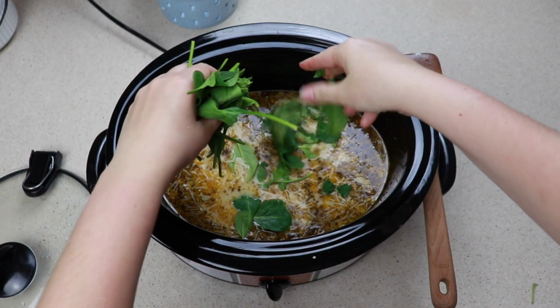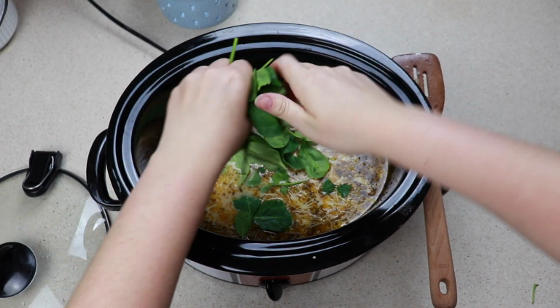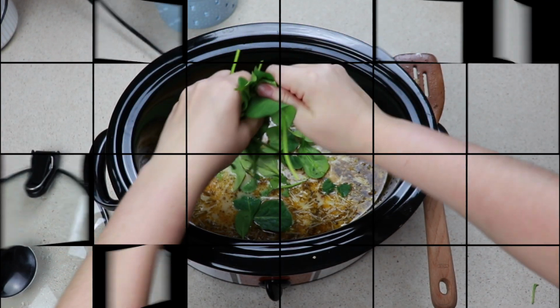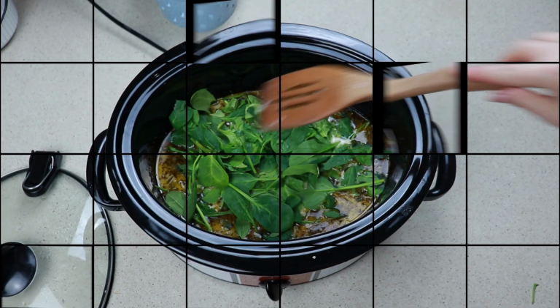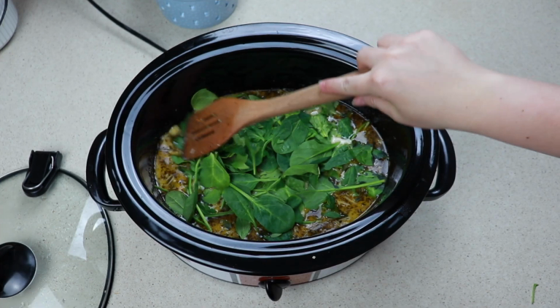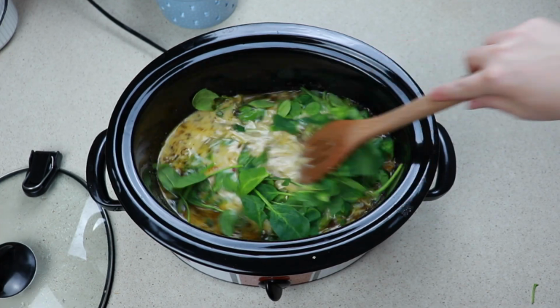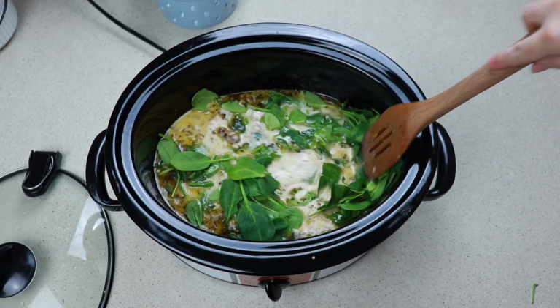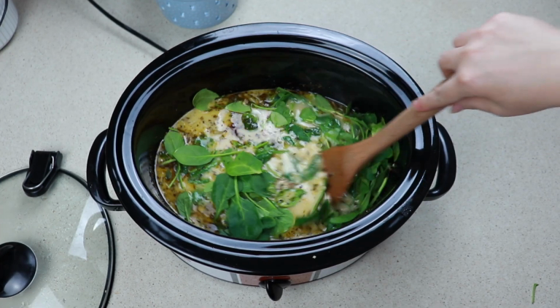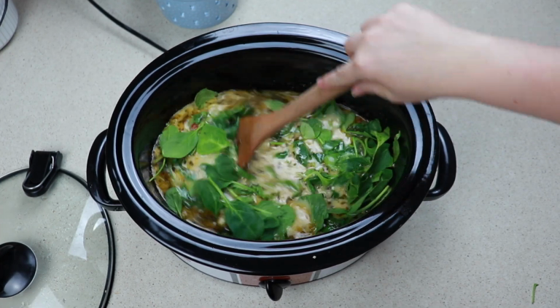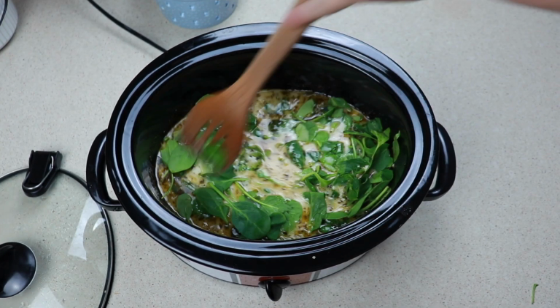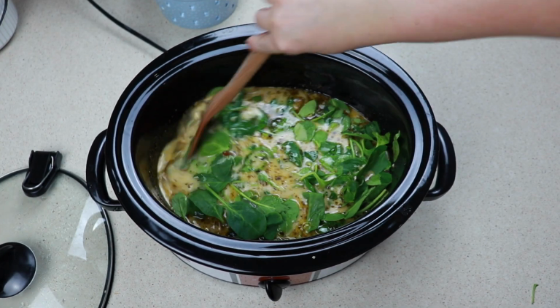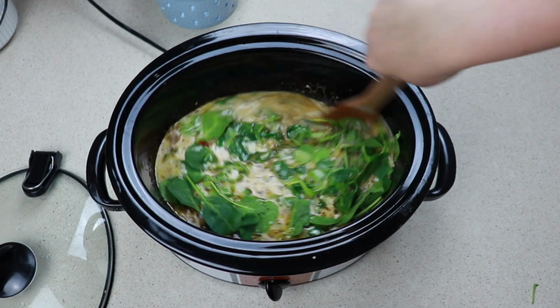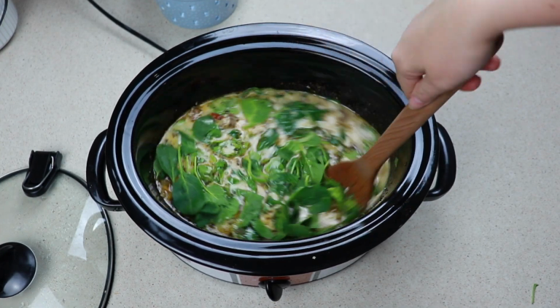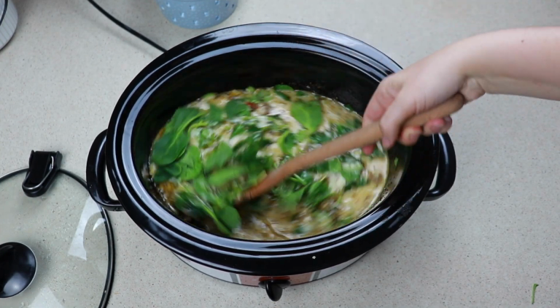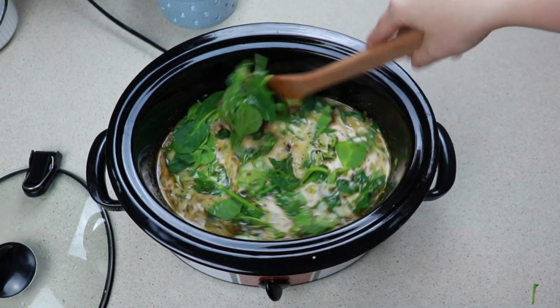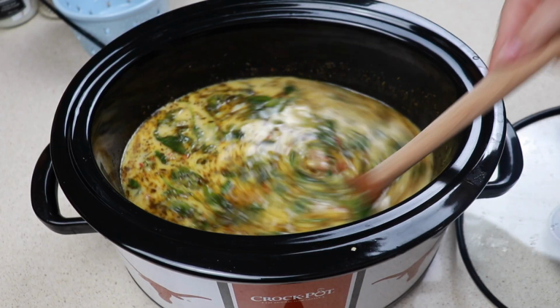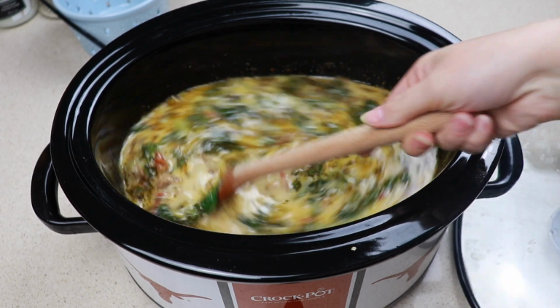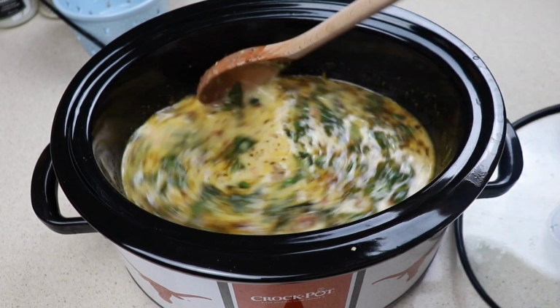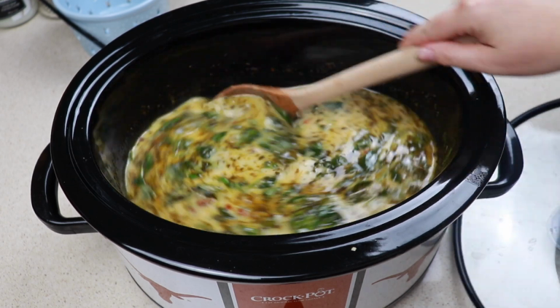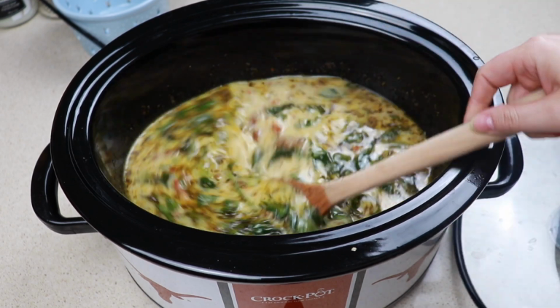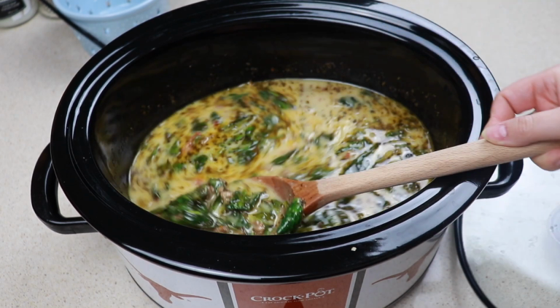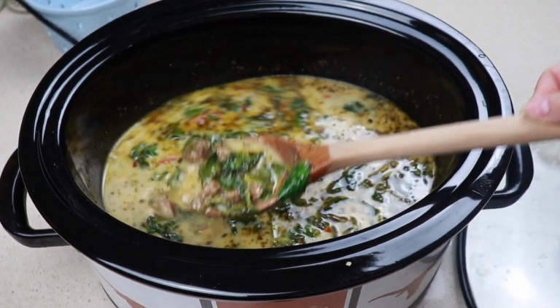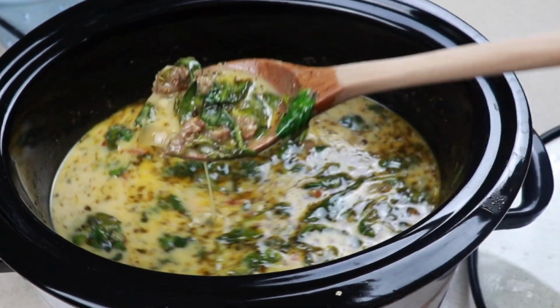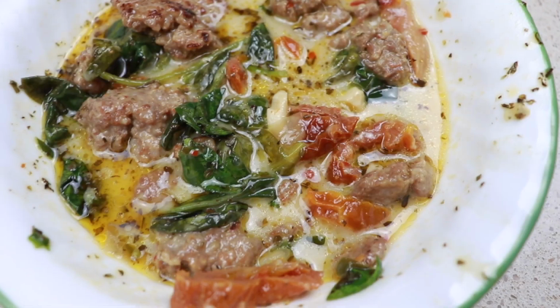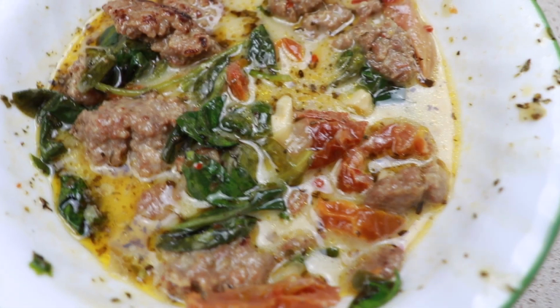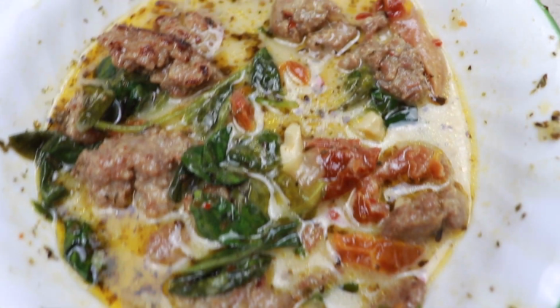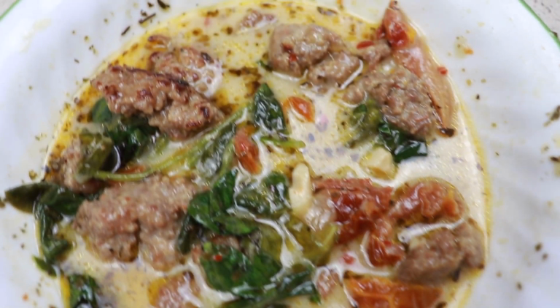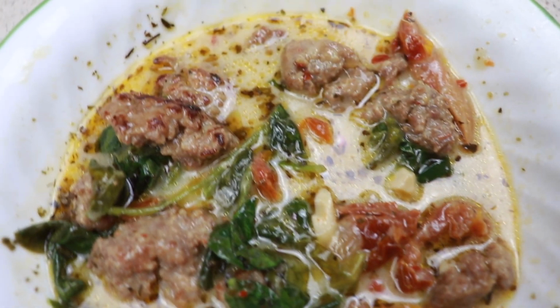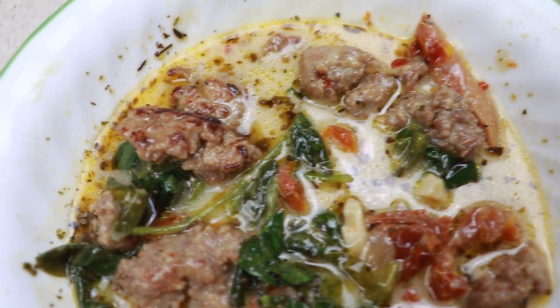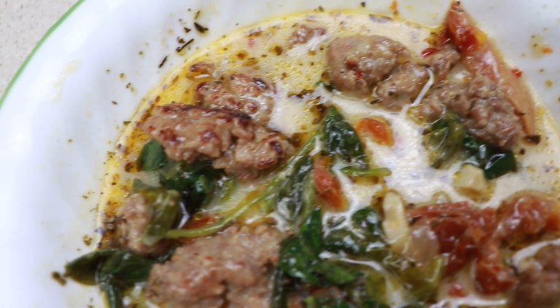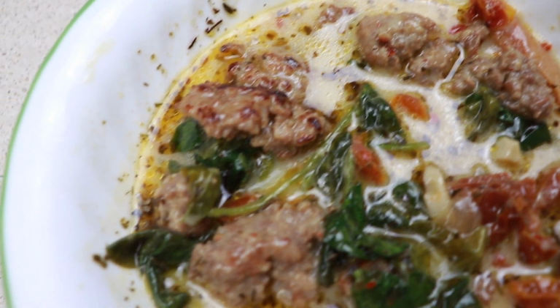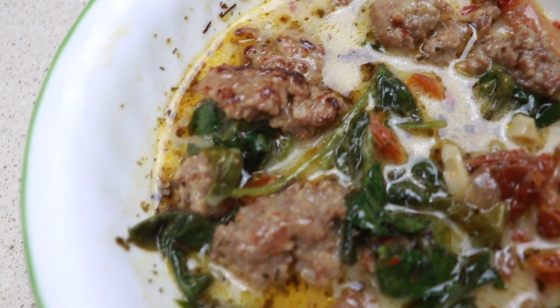I put the lid back on and let this cook down for about 30 minutes on high just so the spinach would wilt down and the soup would thicken up a little bit. This had so much flavor — it was so, so delicious.